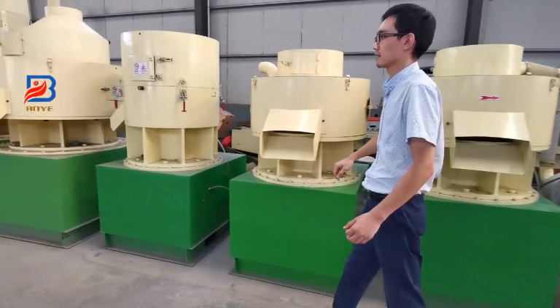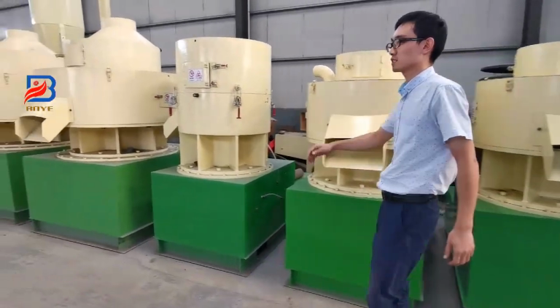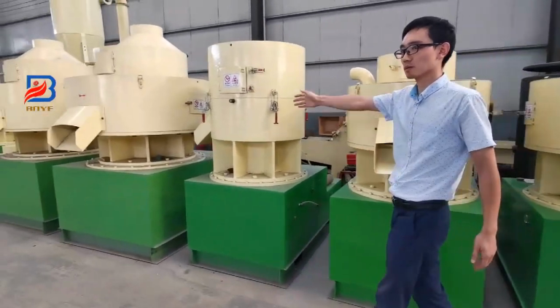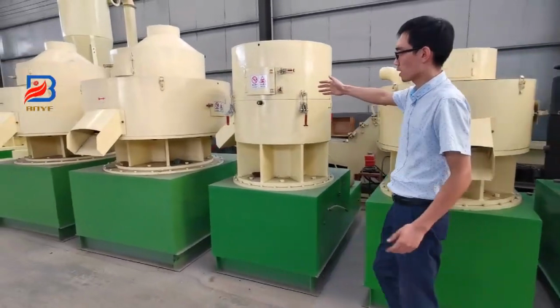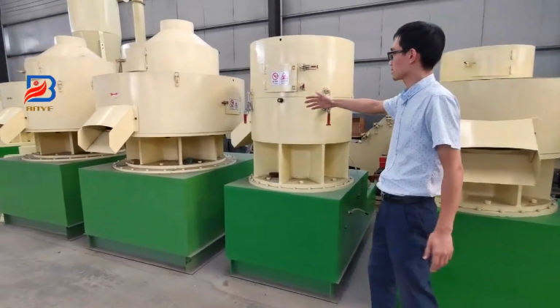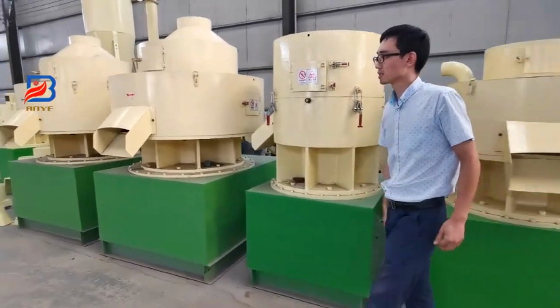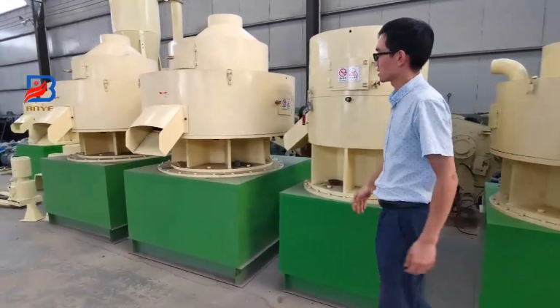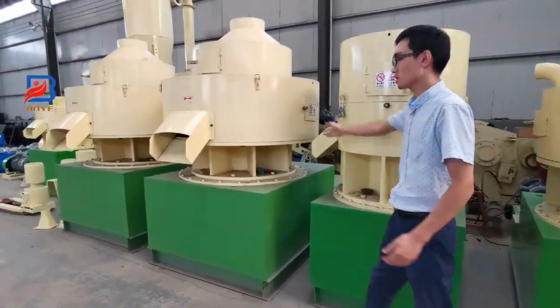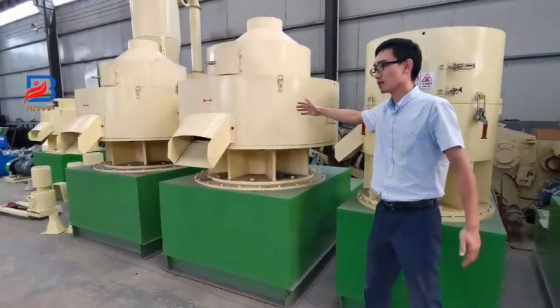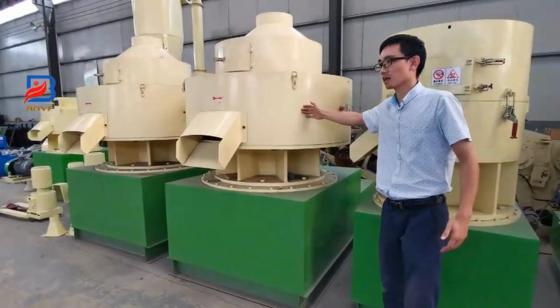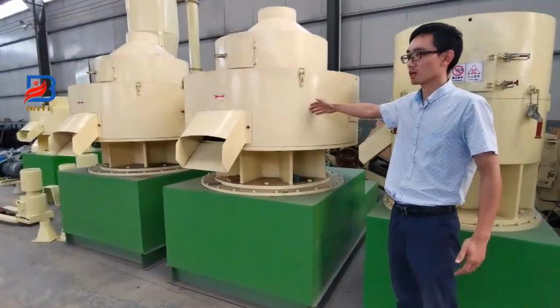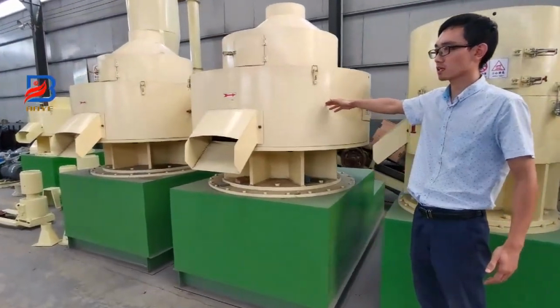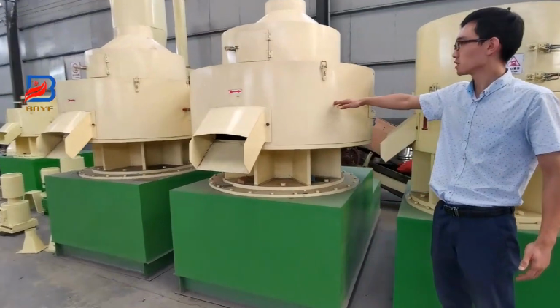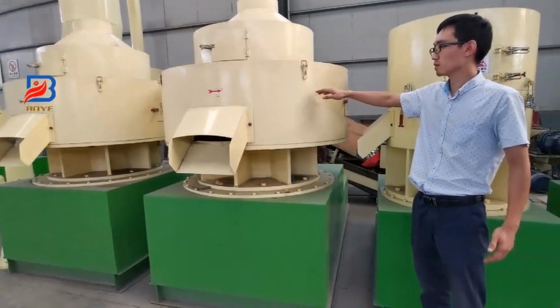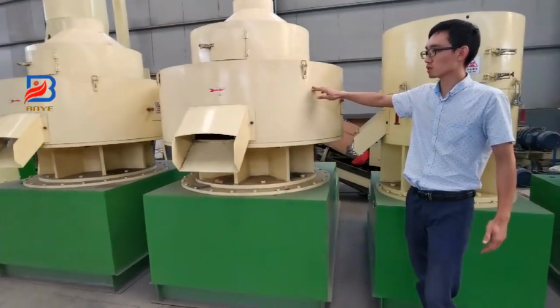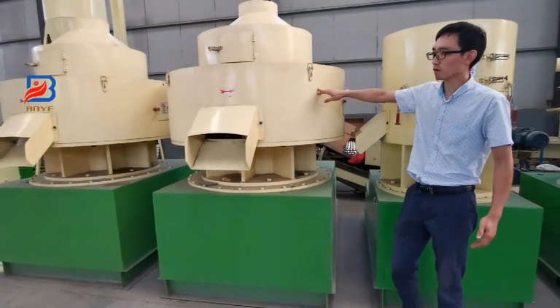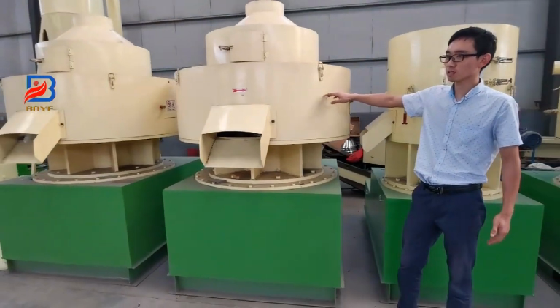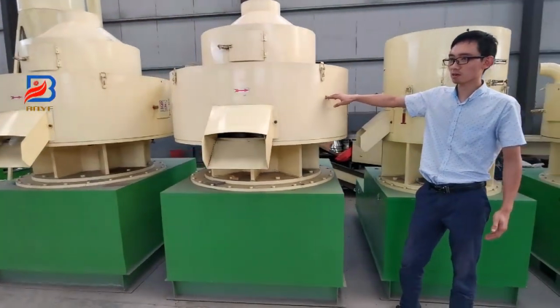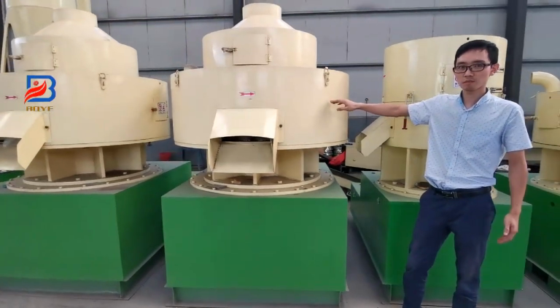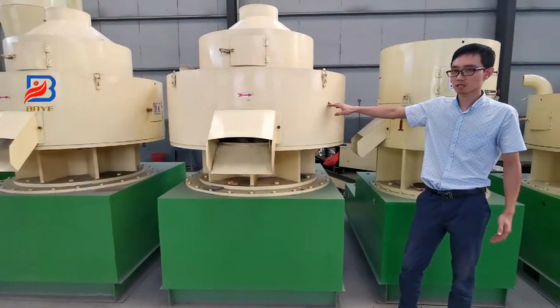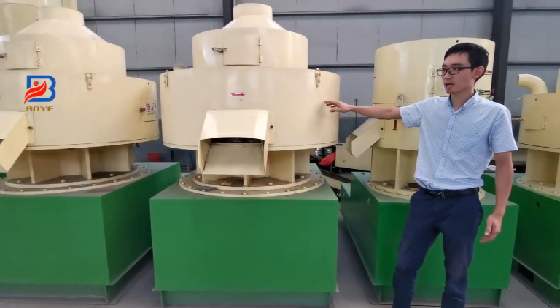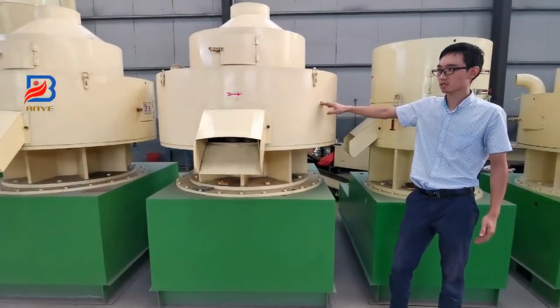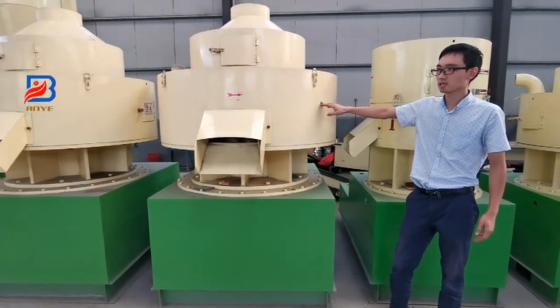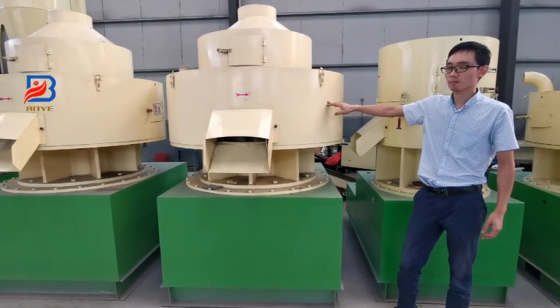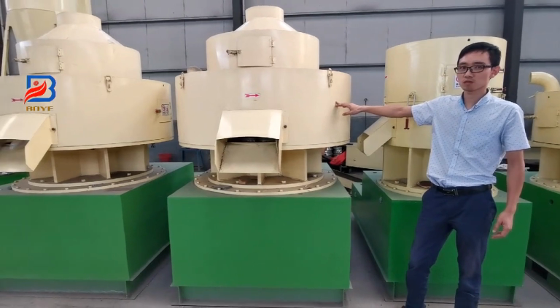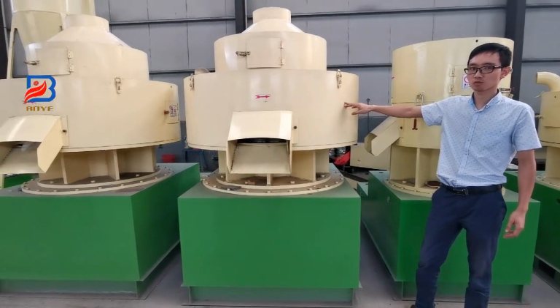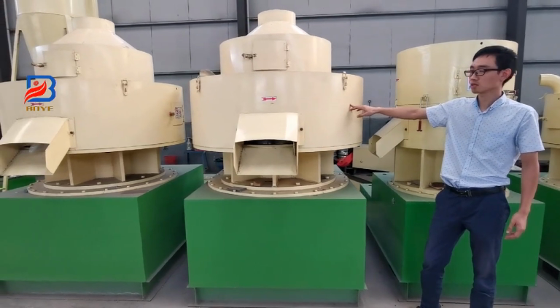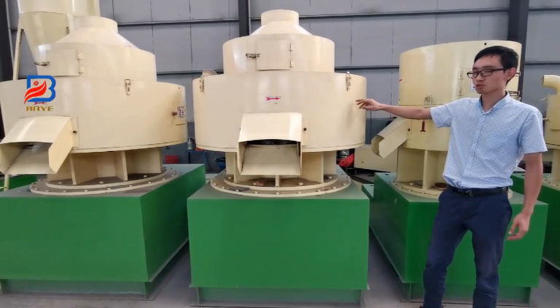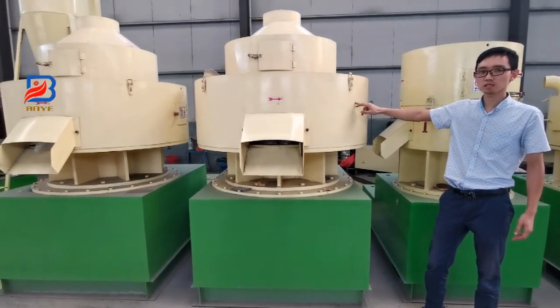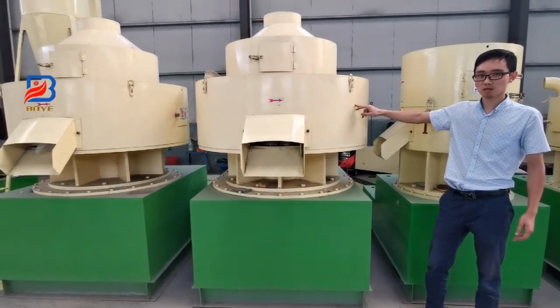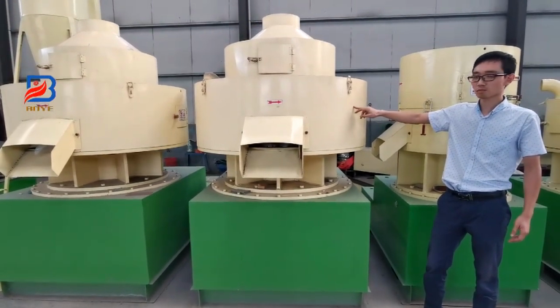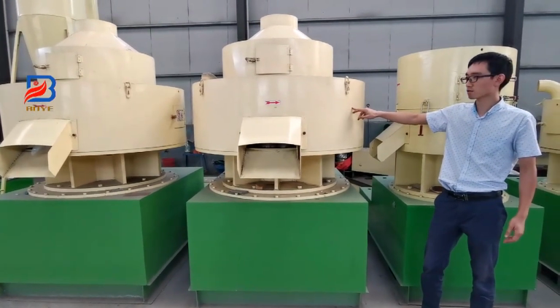Let's look at the big one. The big one has a ring-die diameter of 1 meter. It has a capacity reaching up to 3 tons per hour.